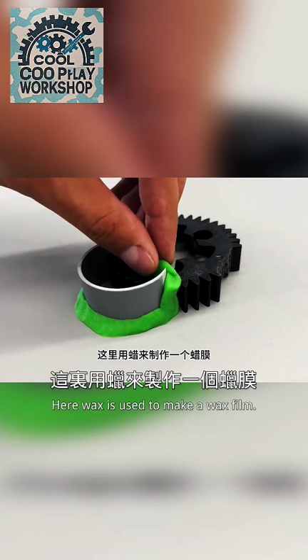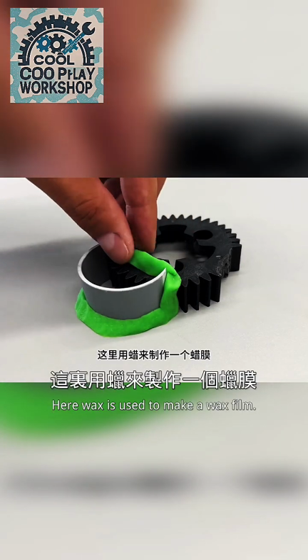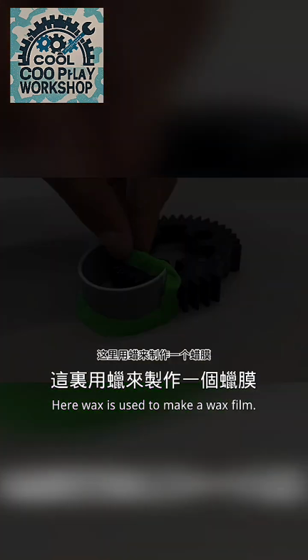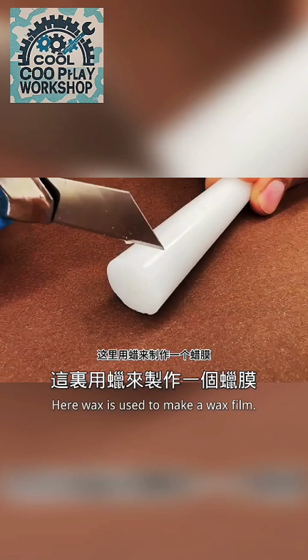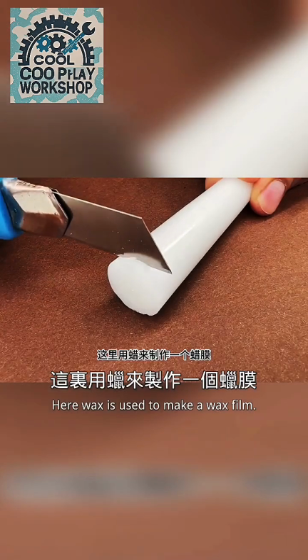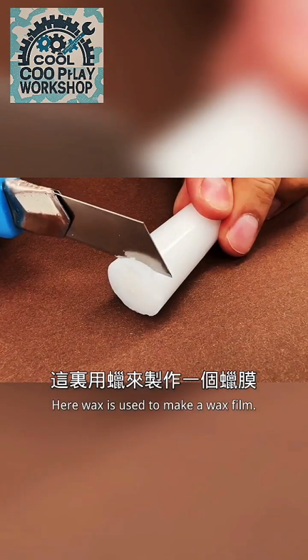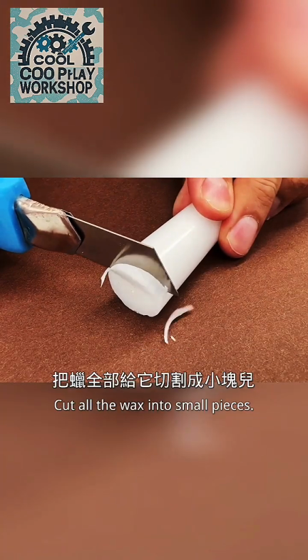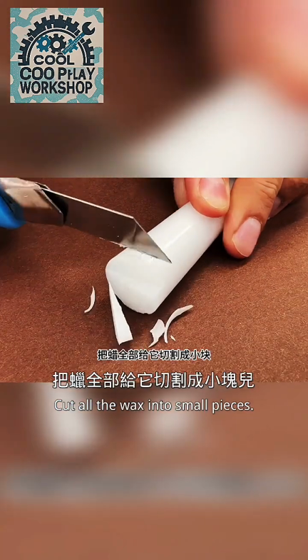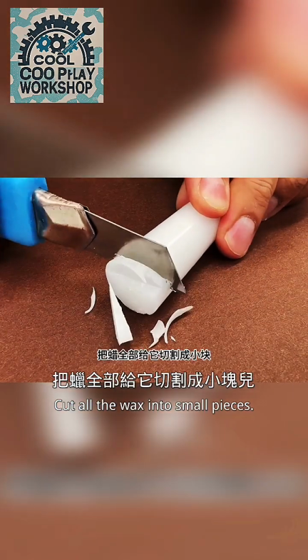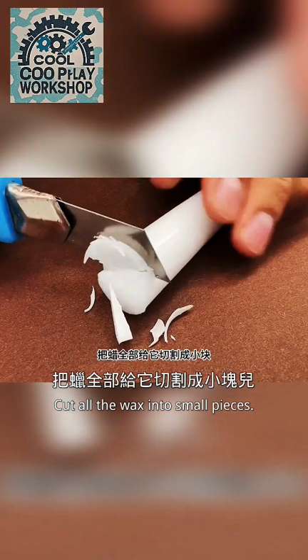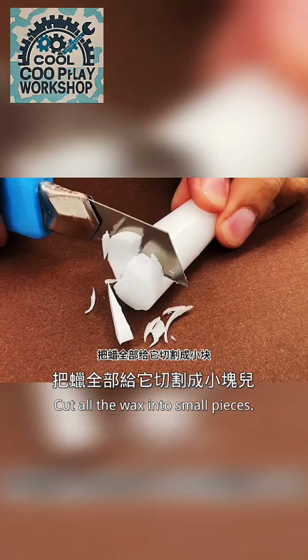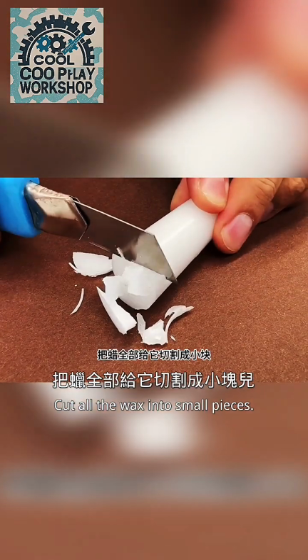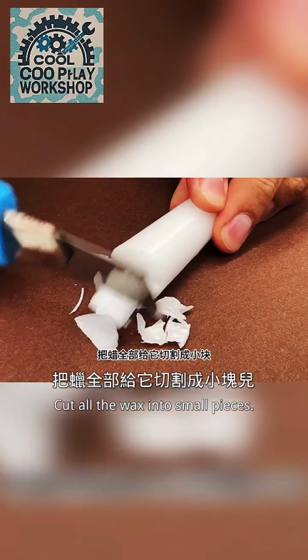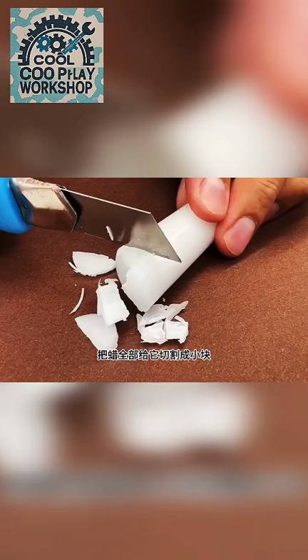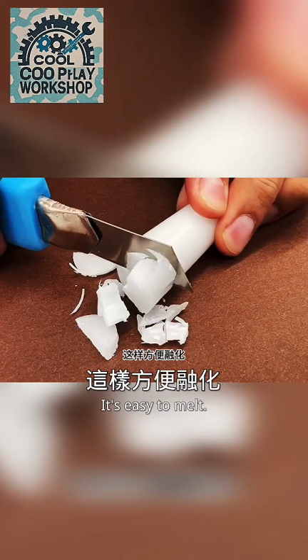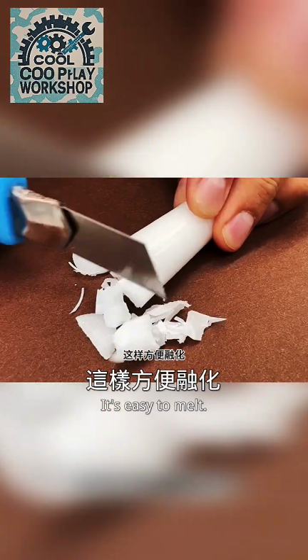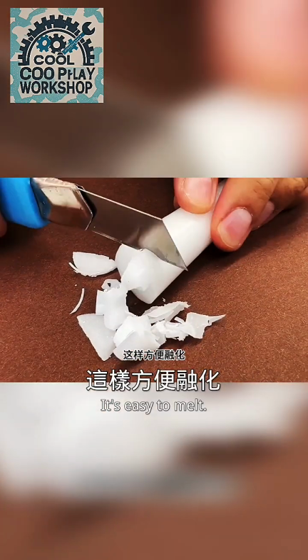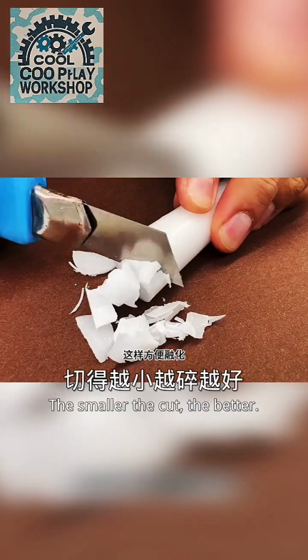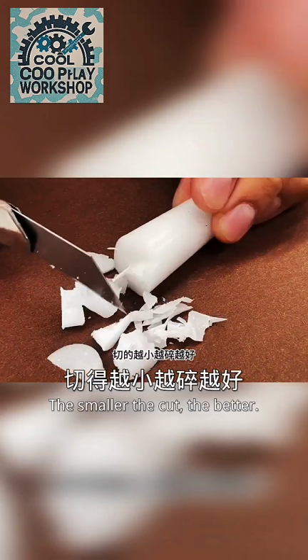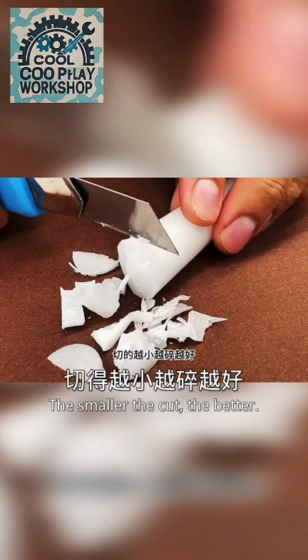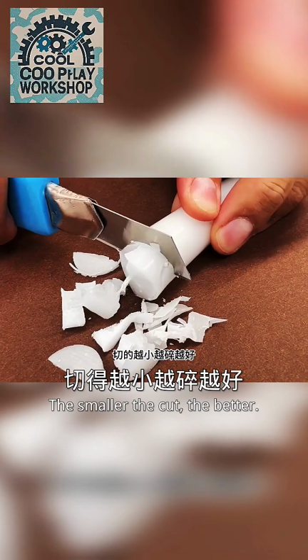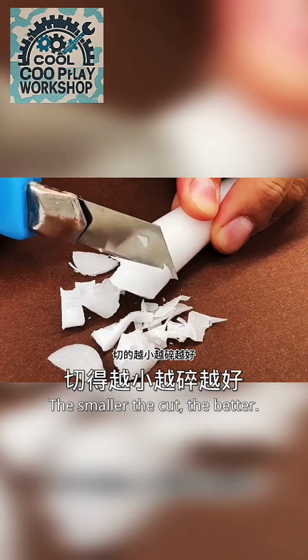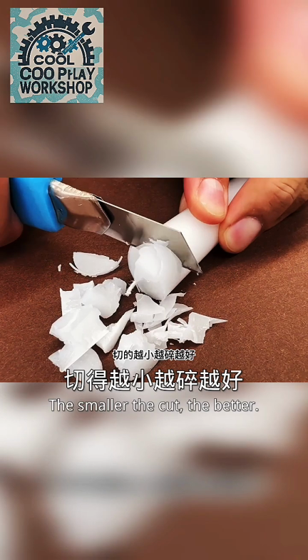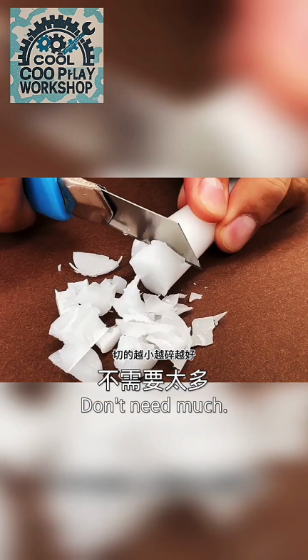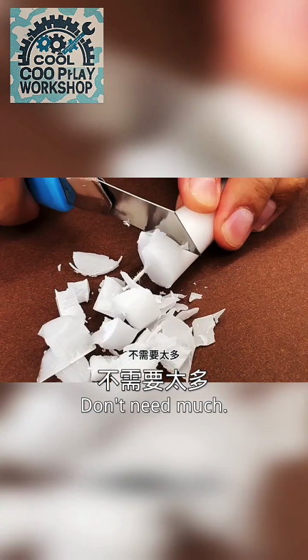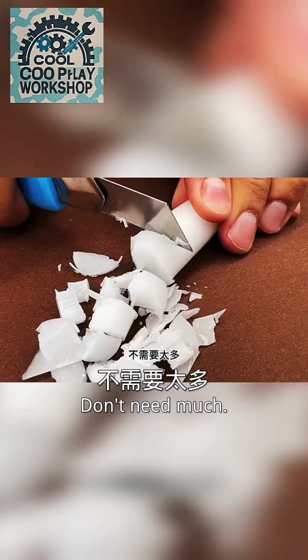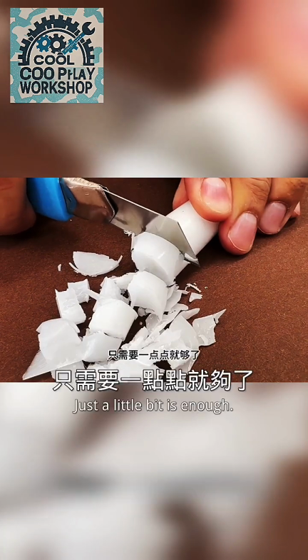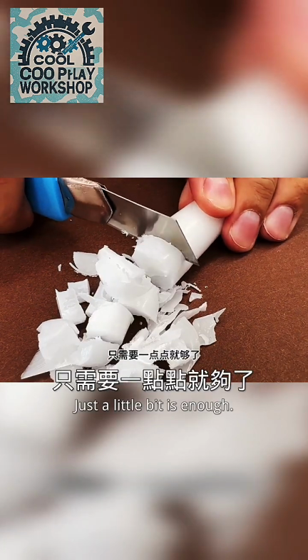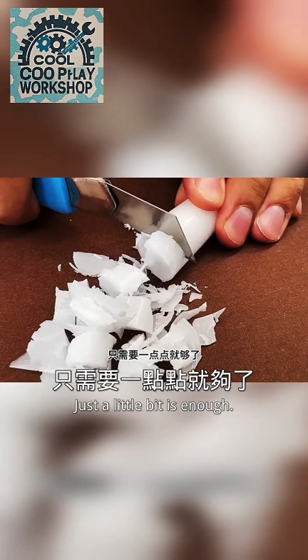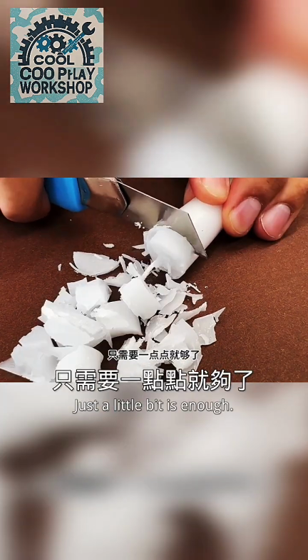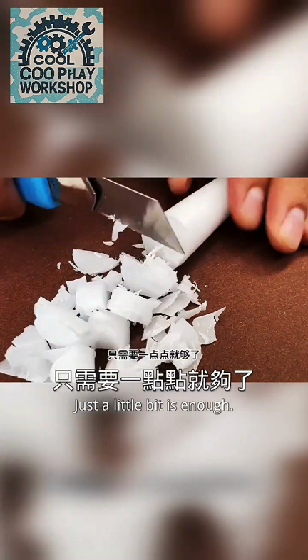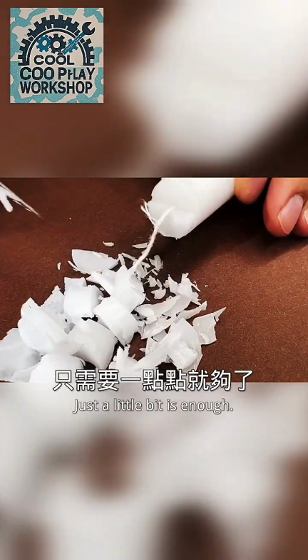Wax is used to make a wax fill. Cut all the wax into small pieces — the smaller the cut, the easier it is to melt. You don't need much, just a little bit is enough.